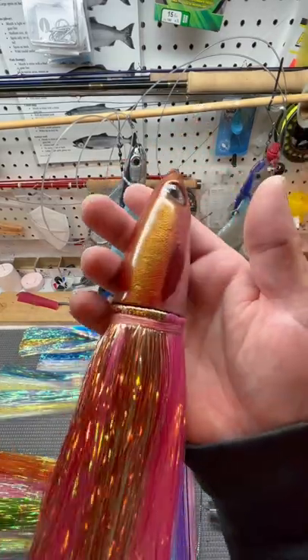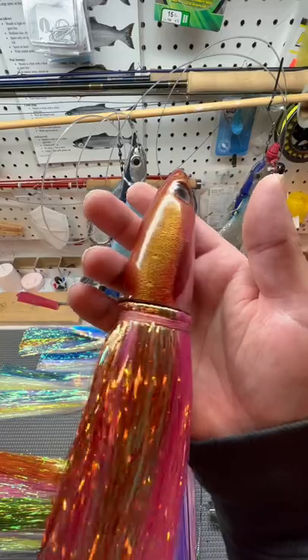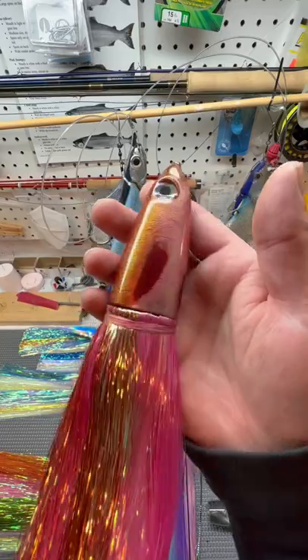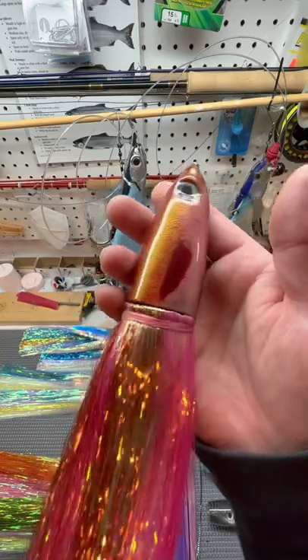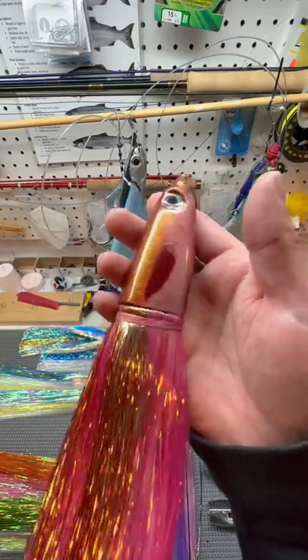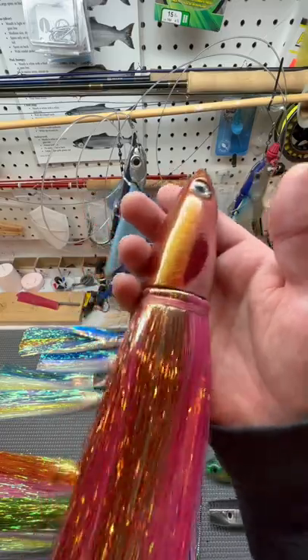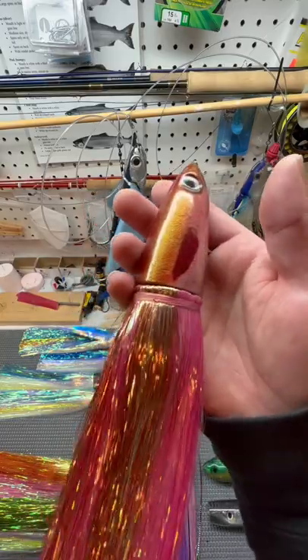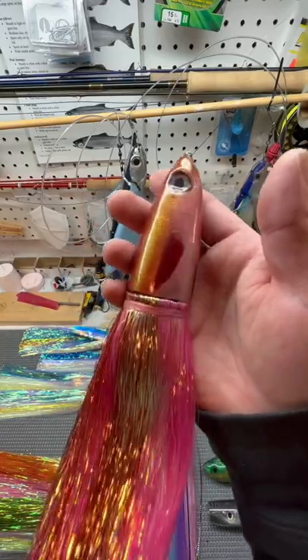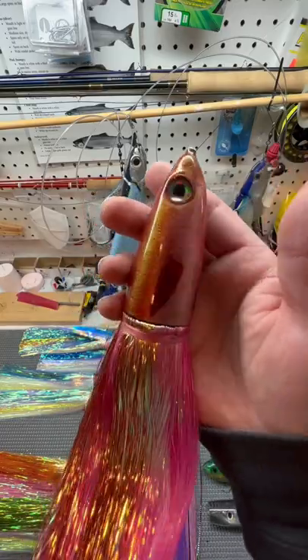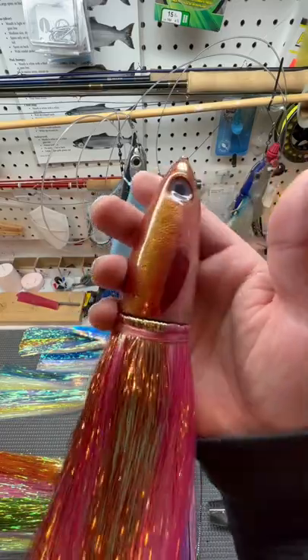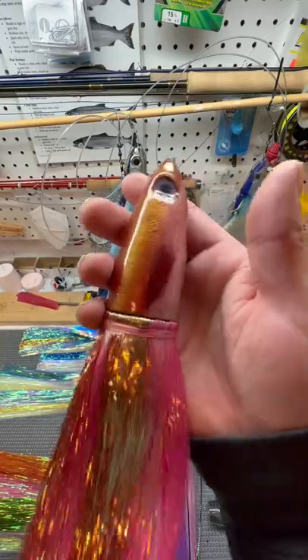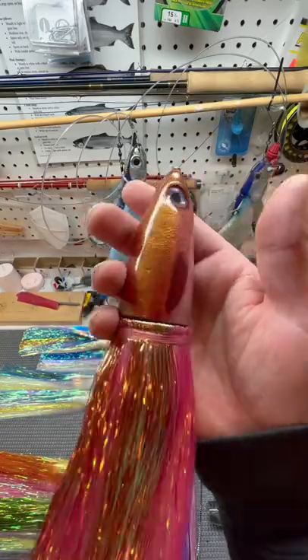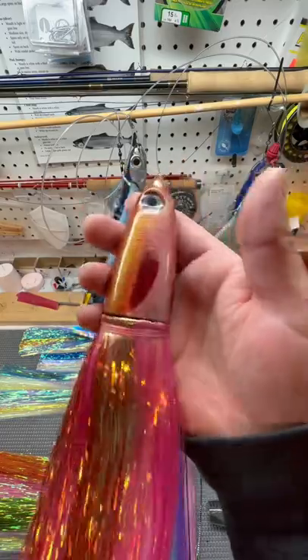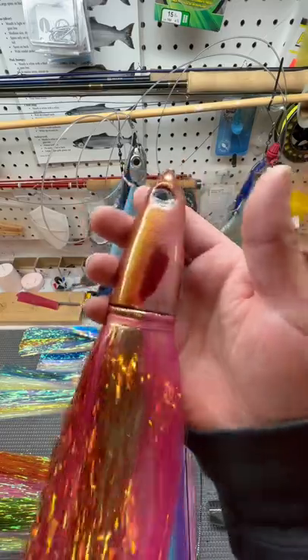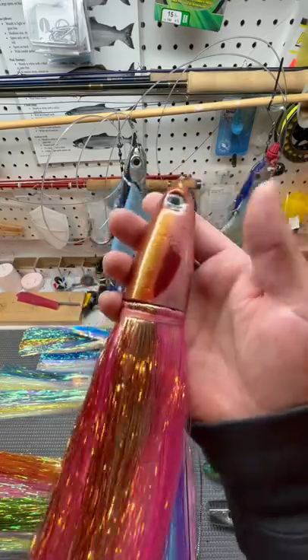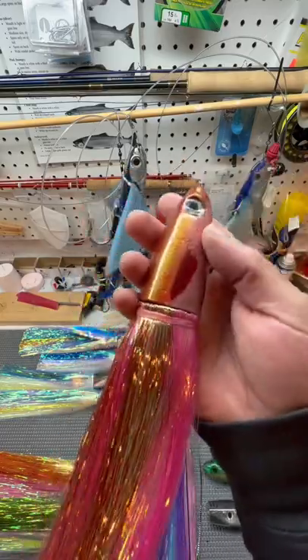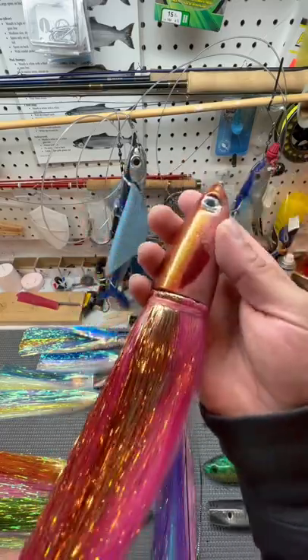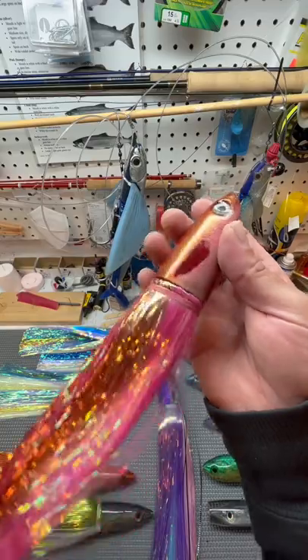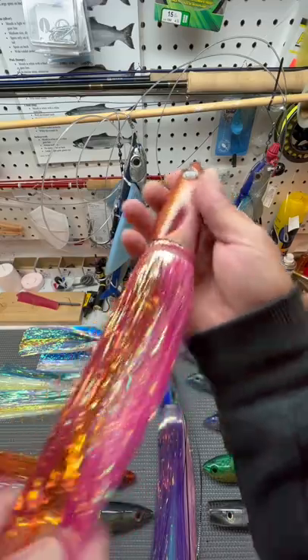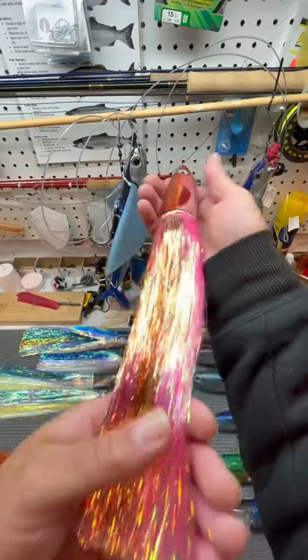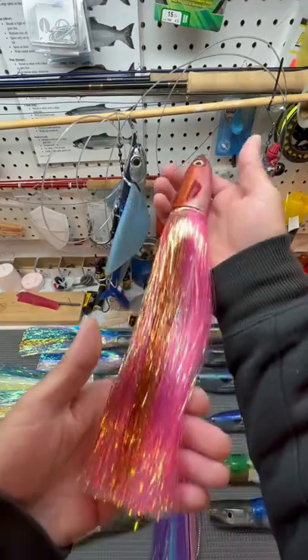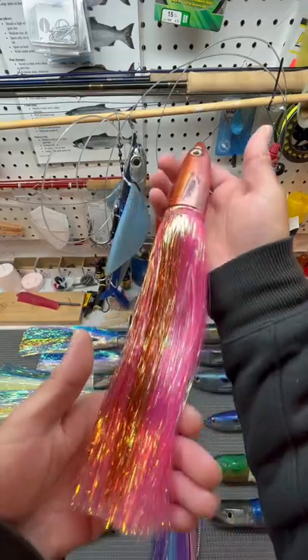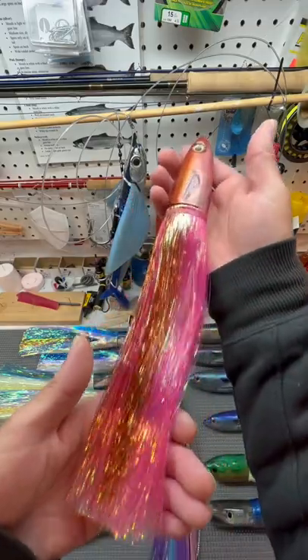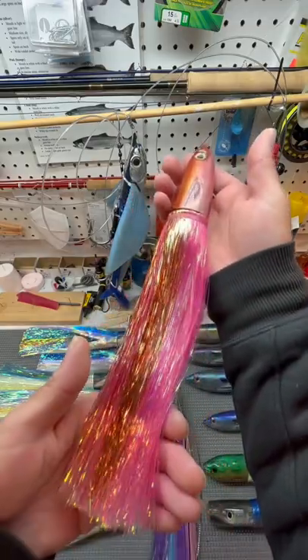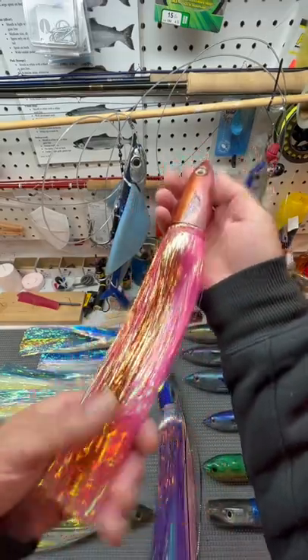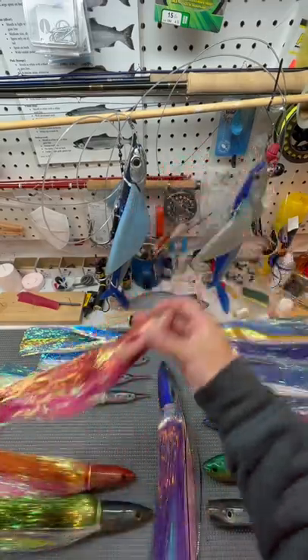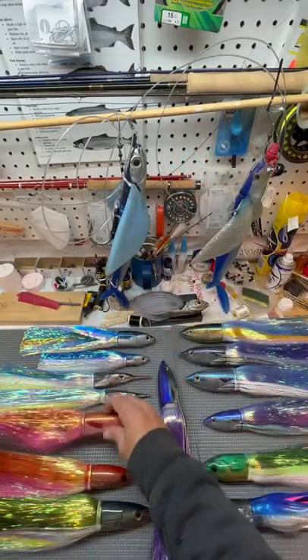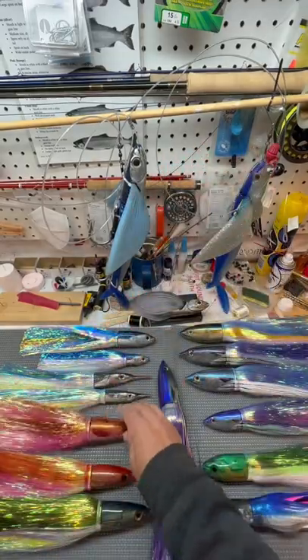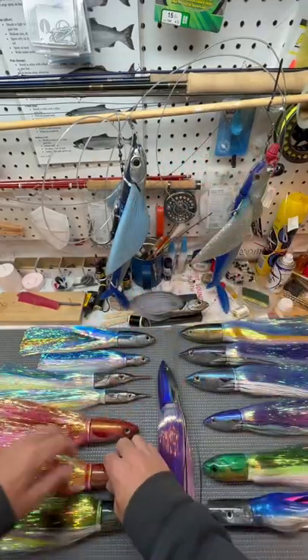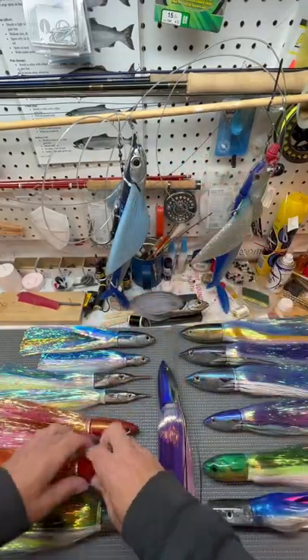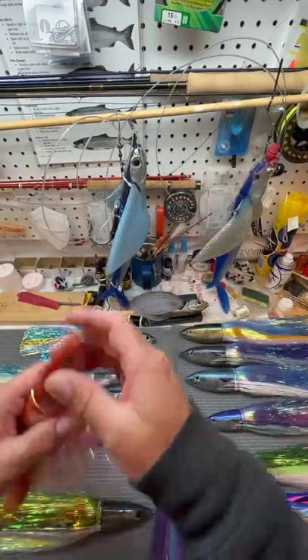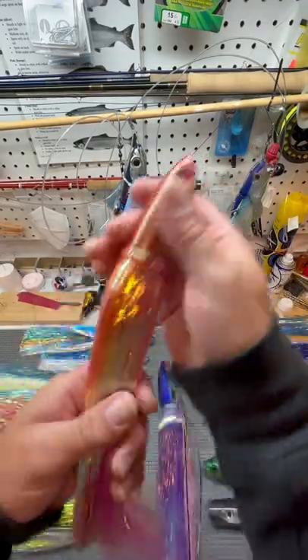Nice stinger bait. Change up the colors, throw something different at them. Available in two sizes.